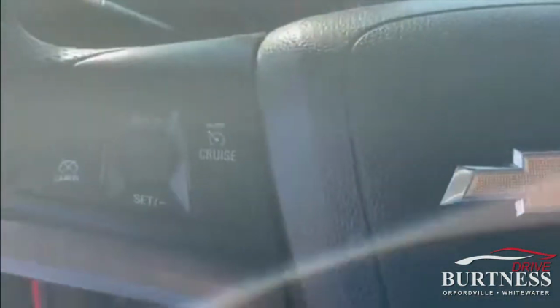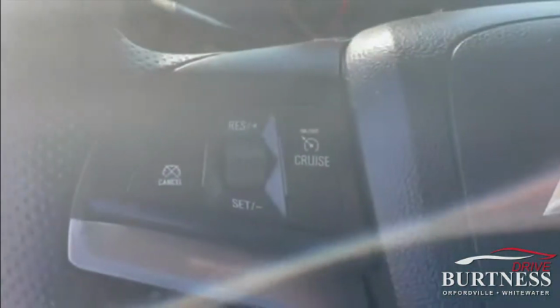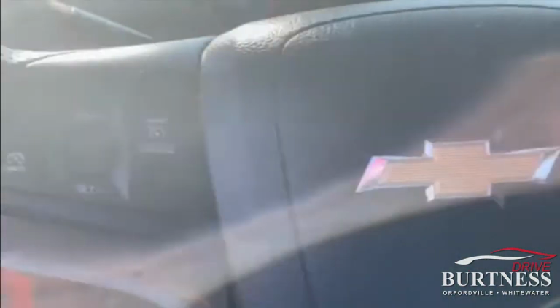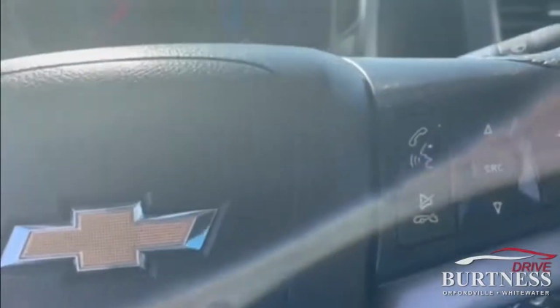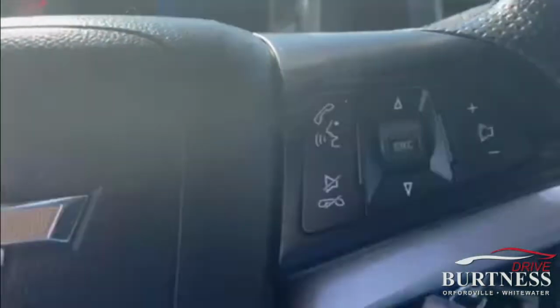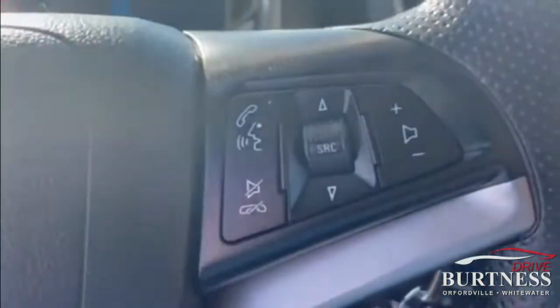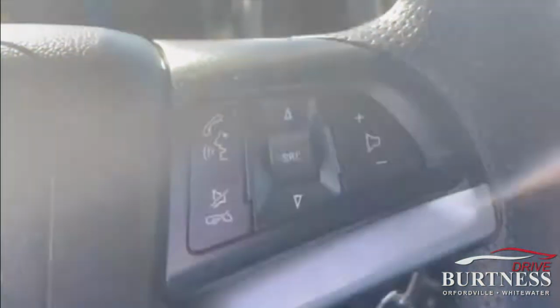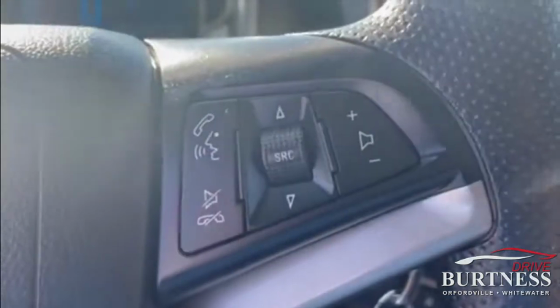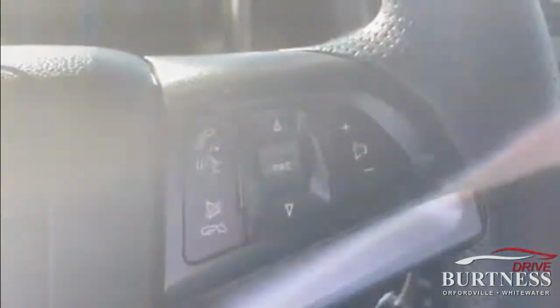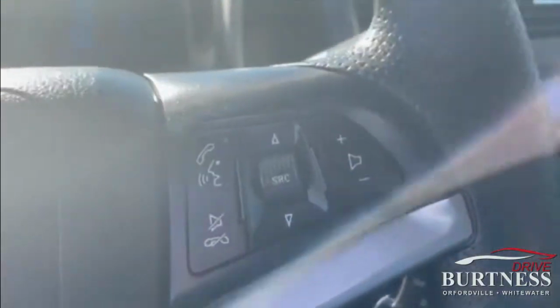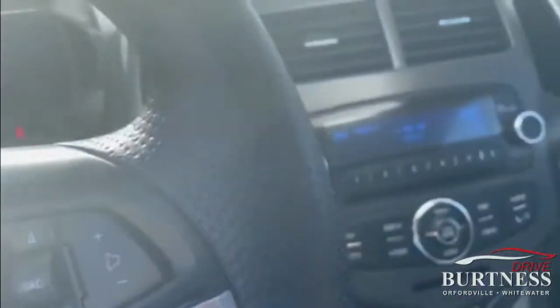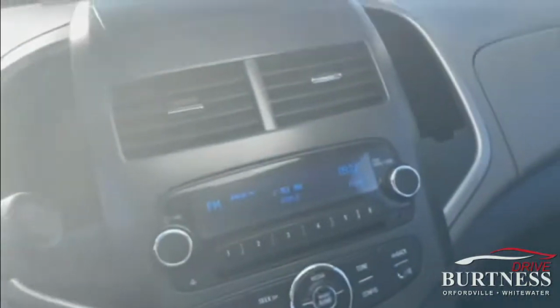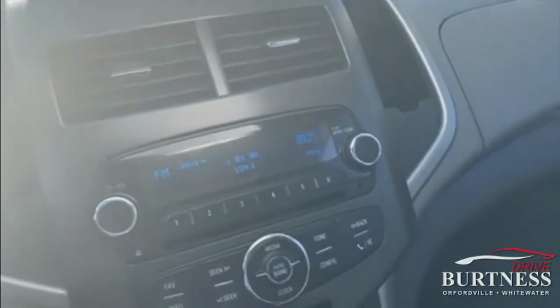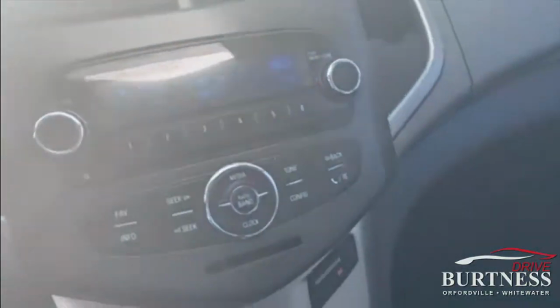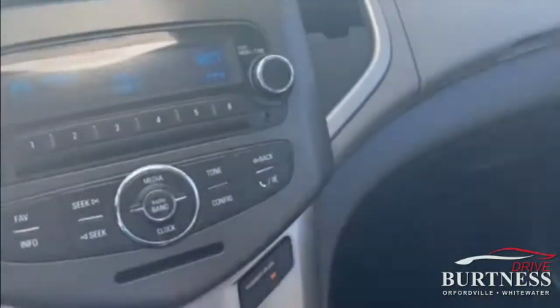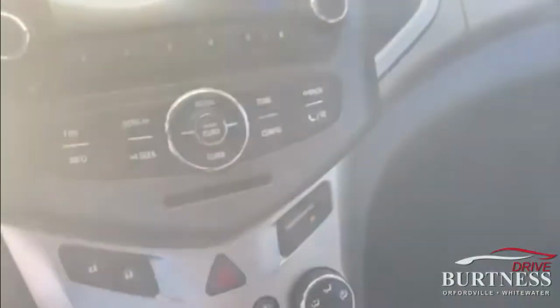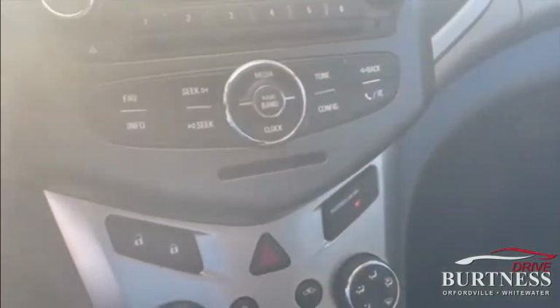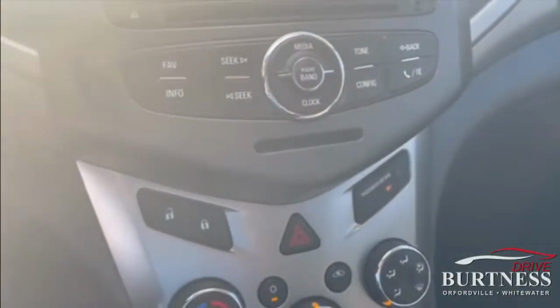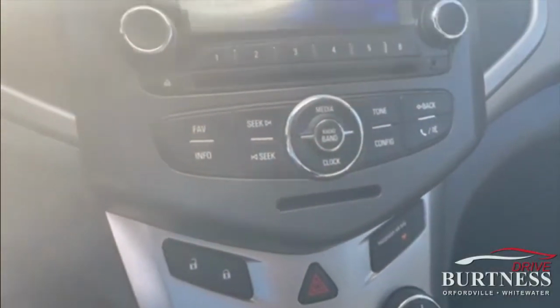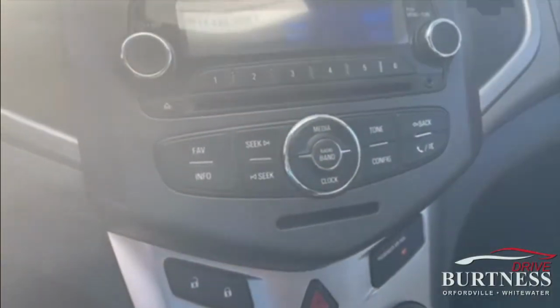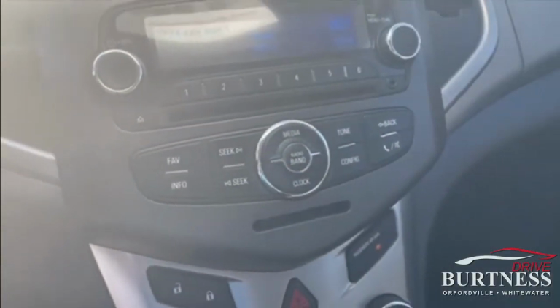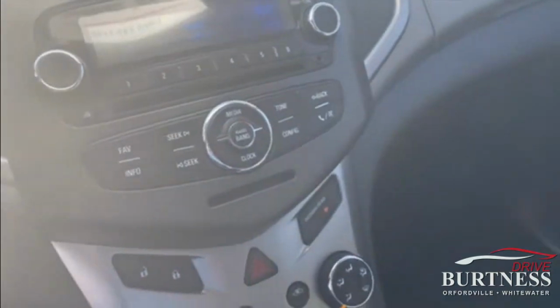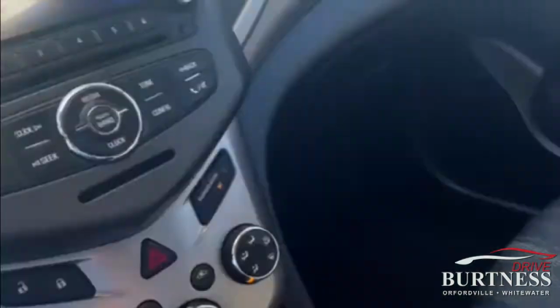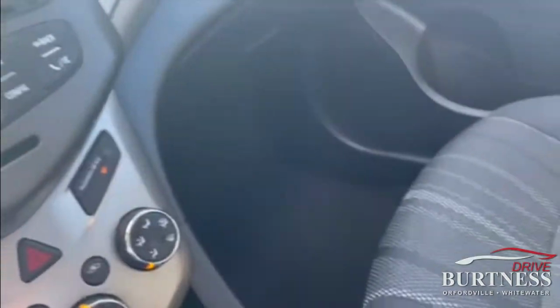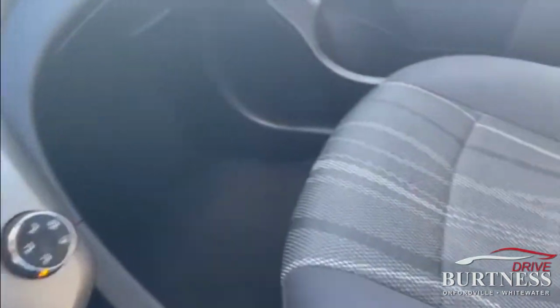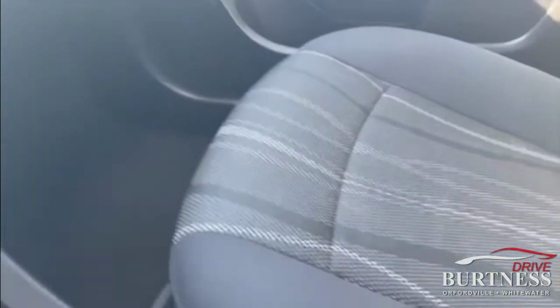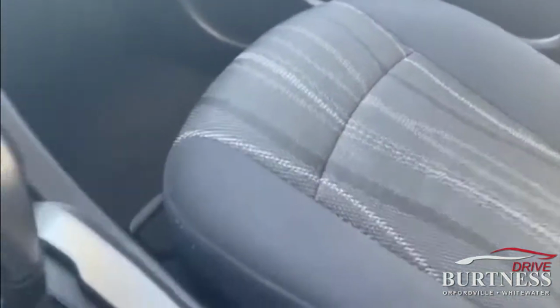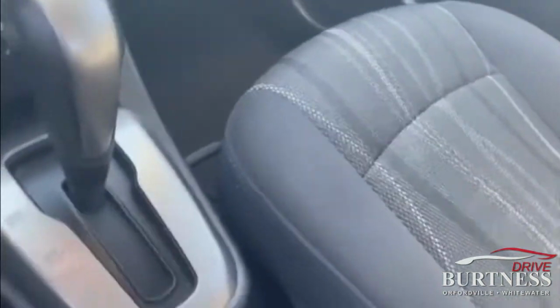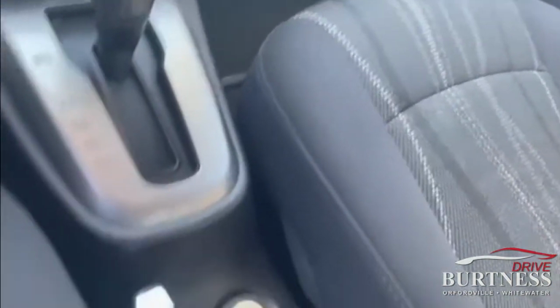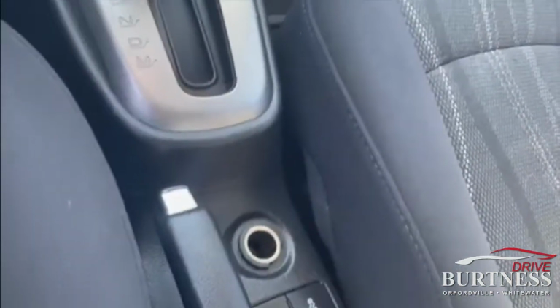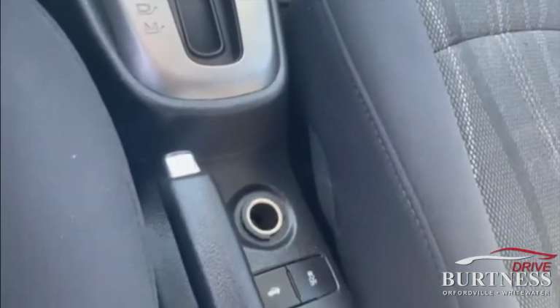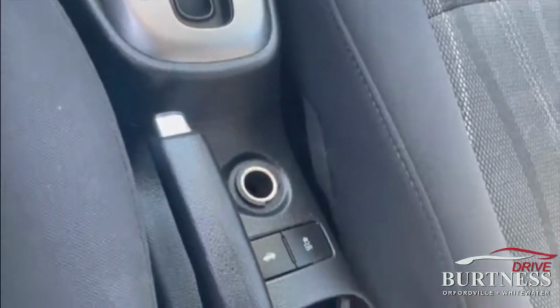It has cruise control, Bluetooth, CD player — tough to find those anymore — and traction control.